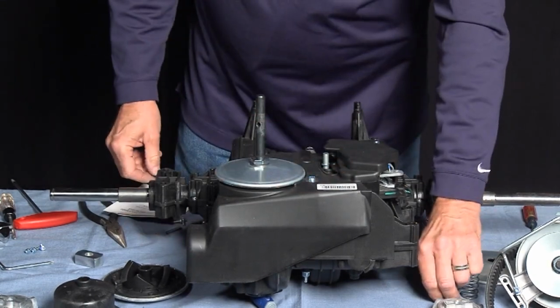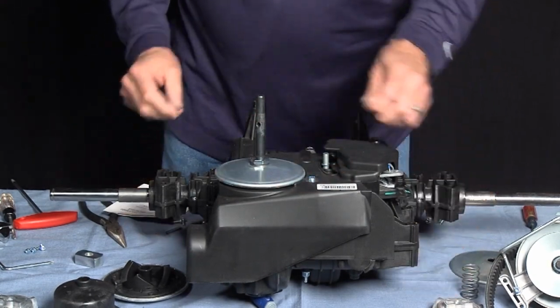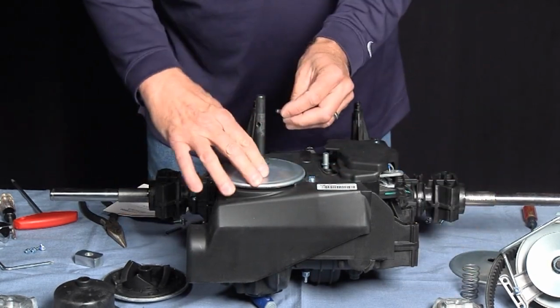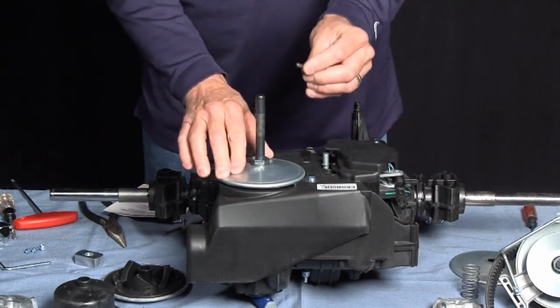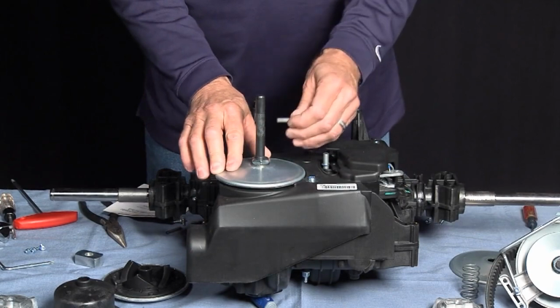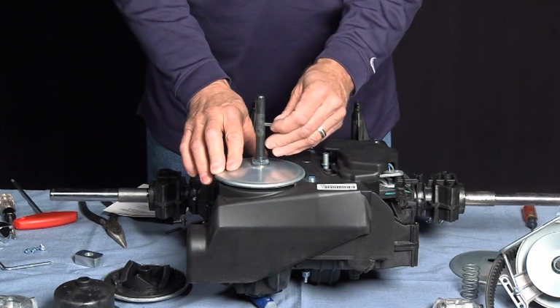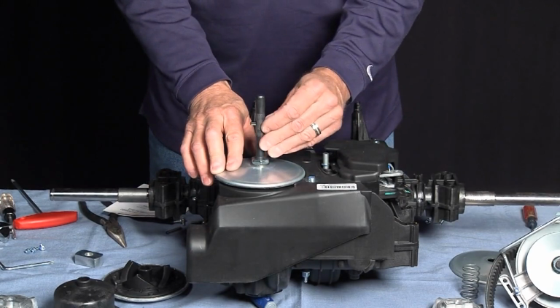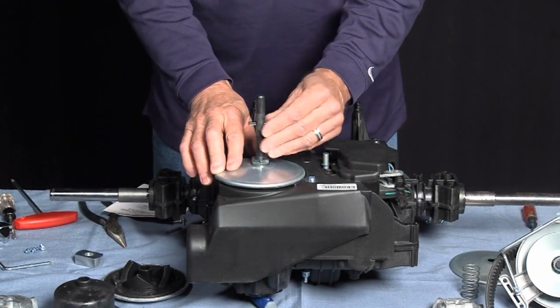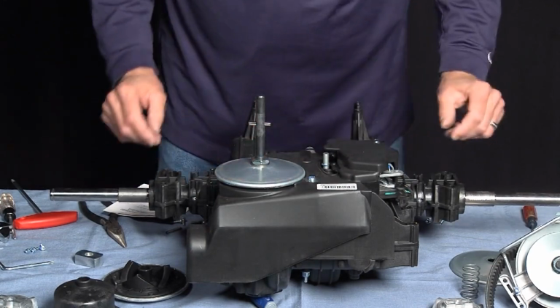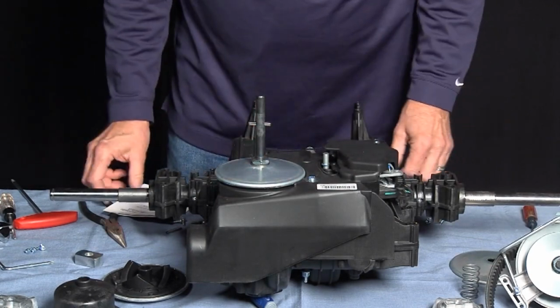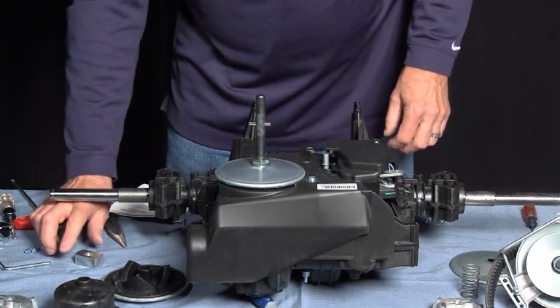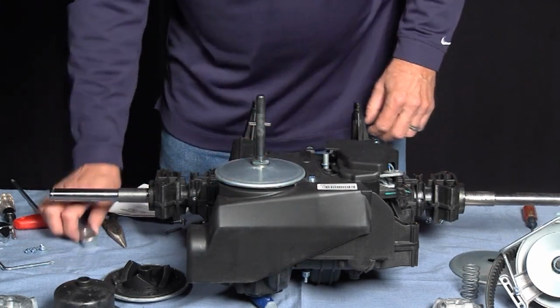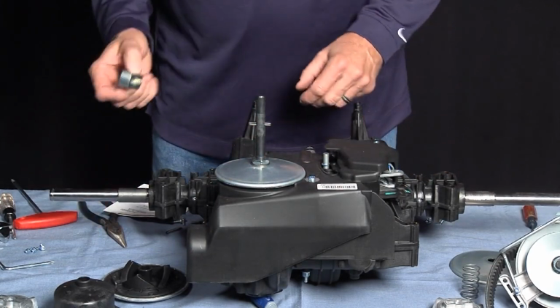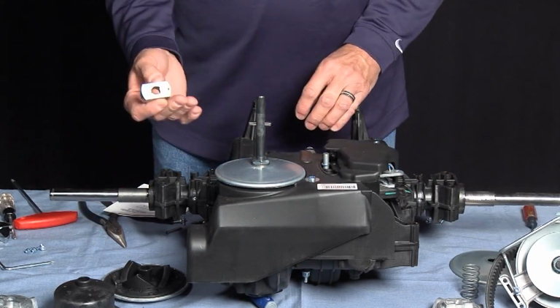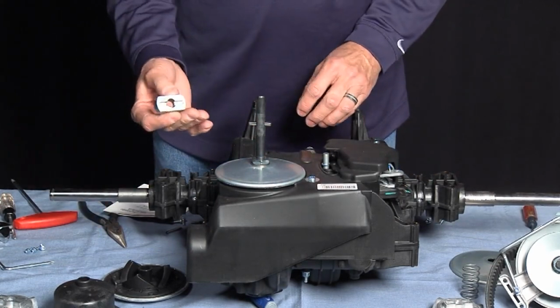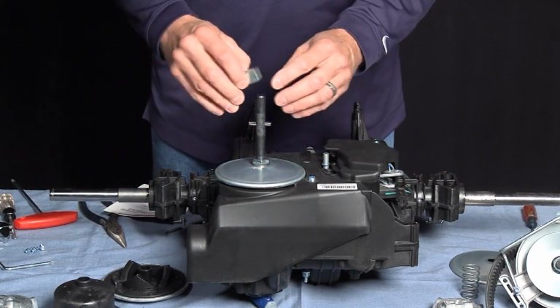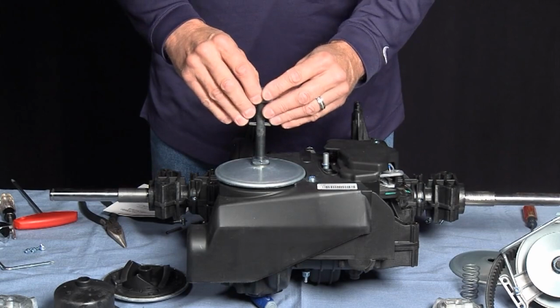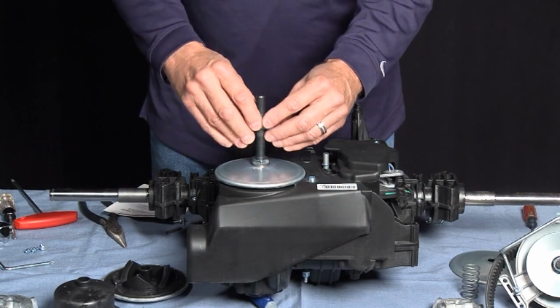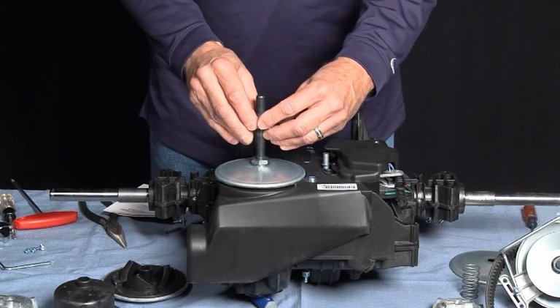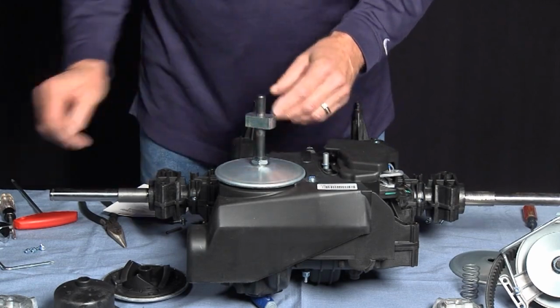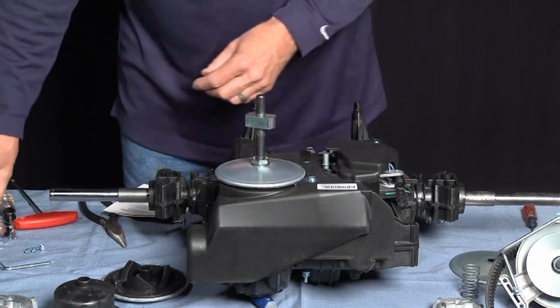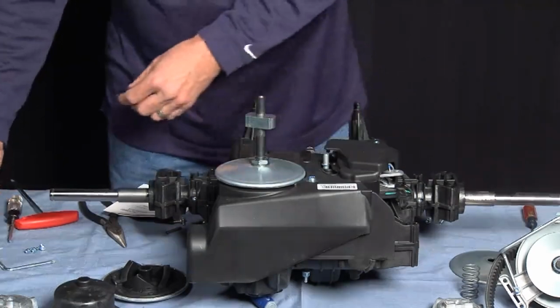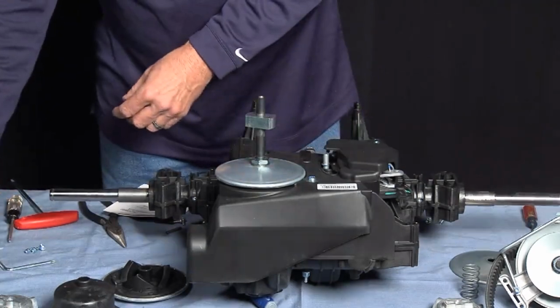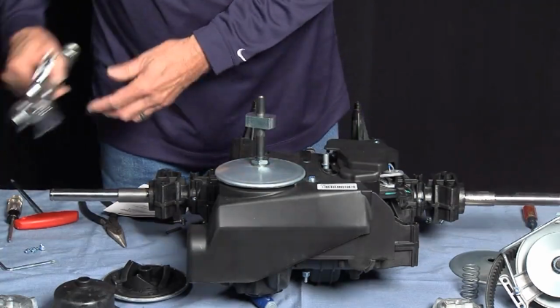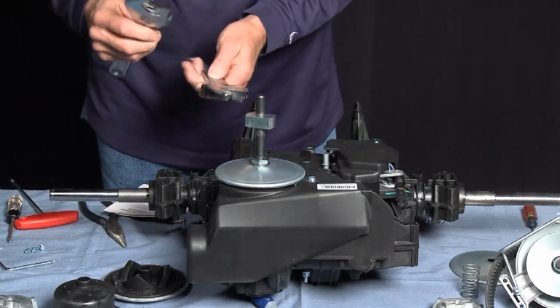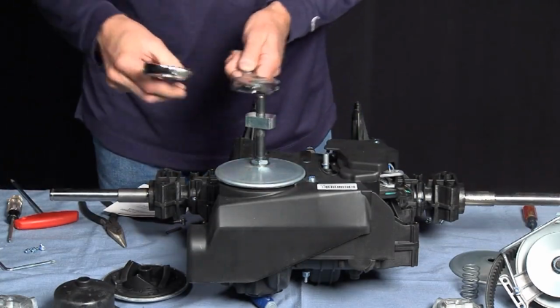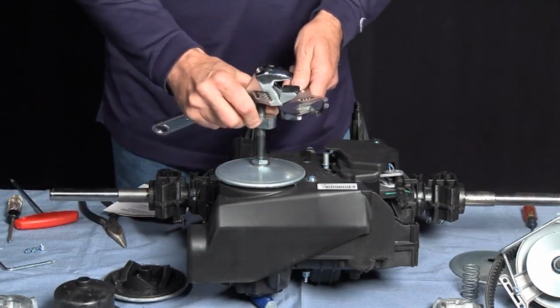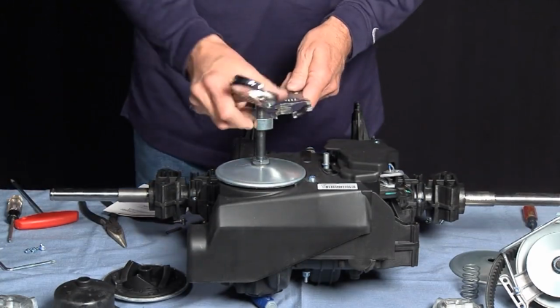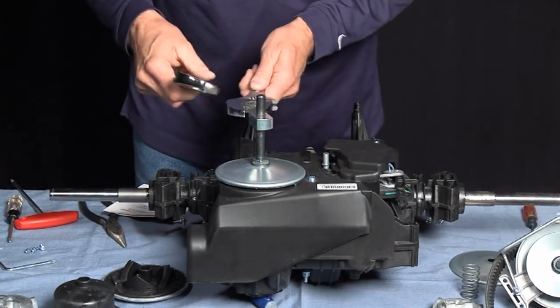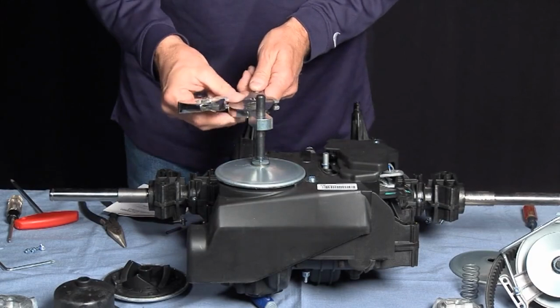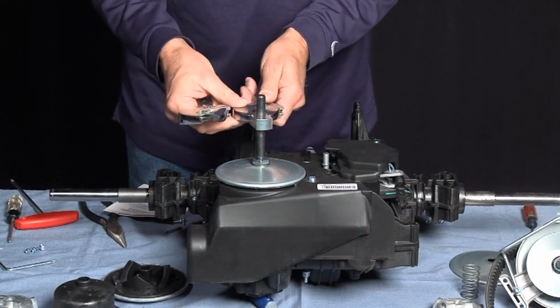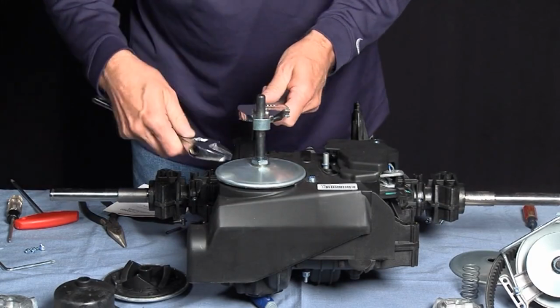With this operation, we're going to use the old pin and the tool from General Transmission. We're going to torque the nut to 65 foot-pounds.